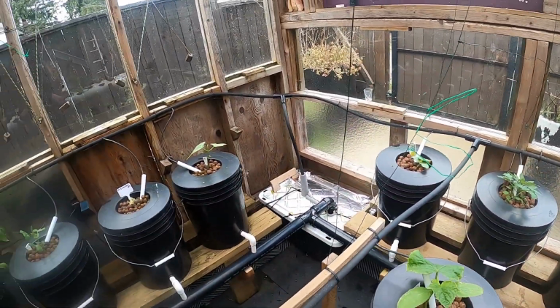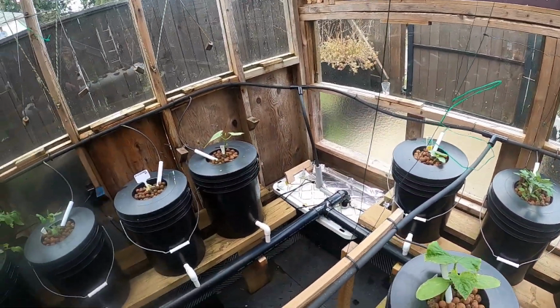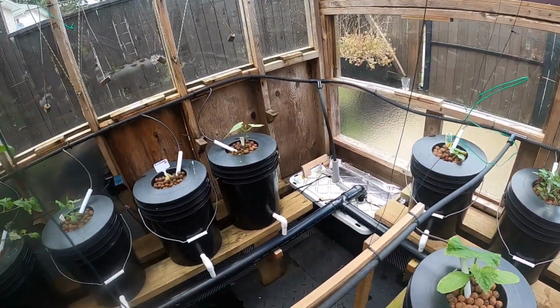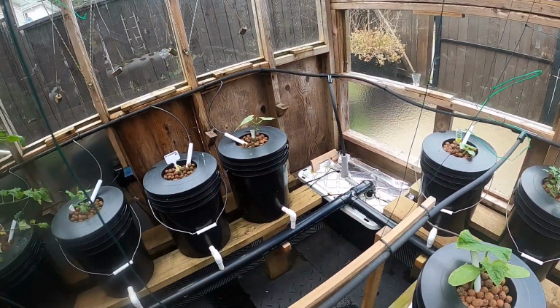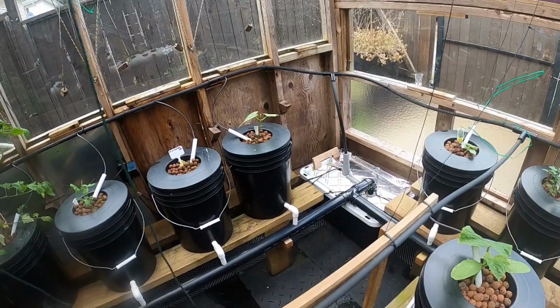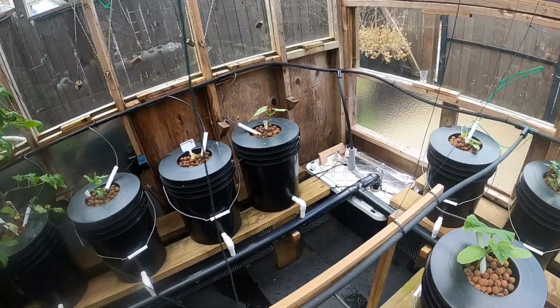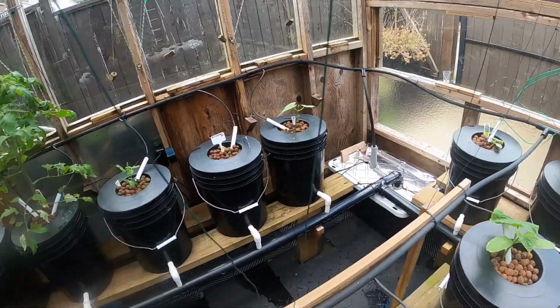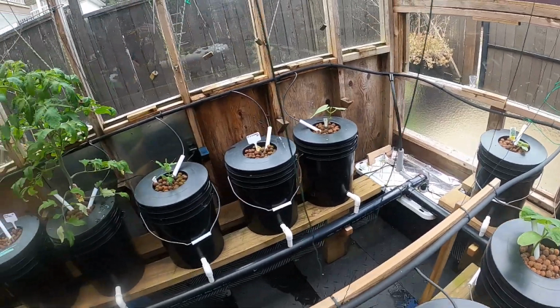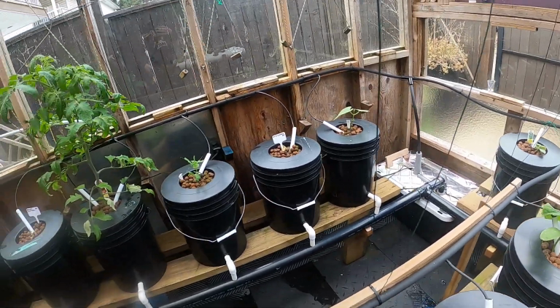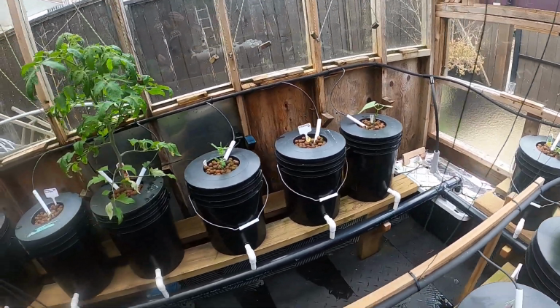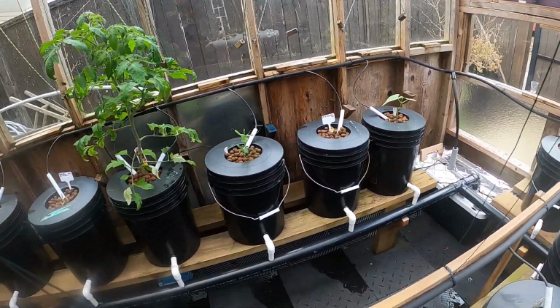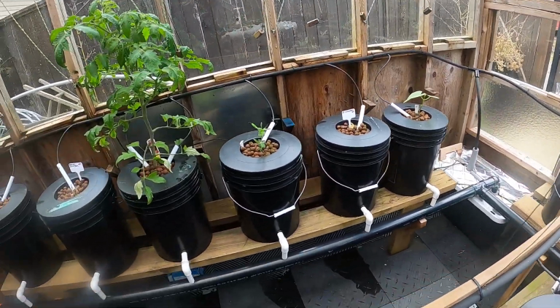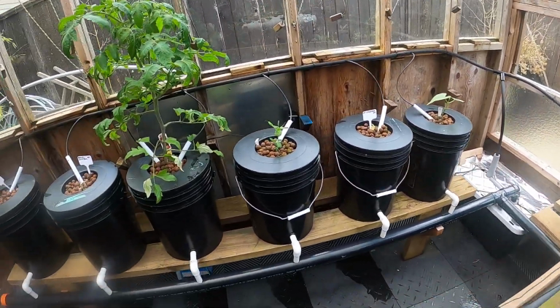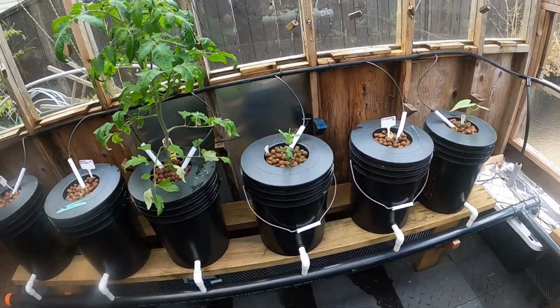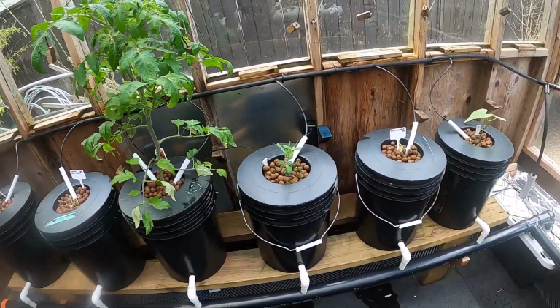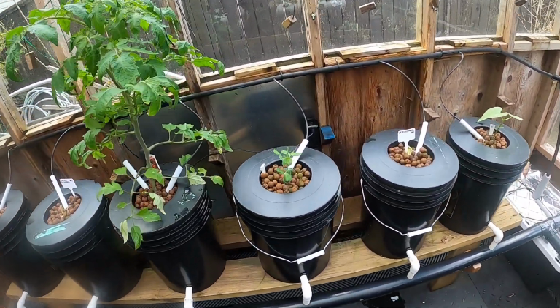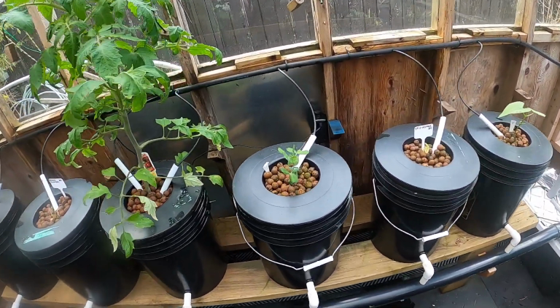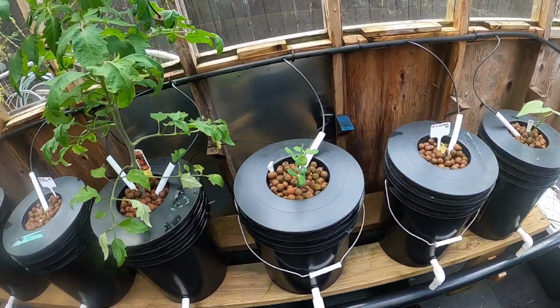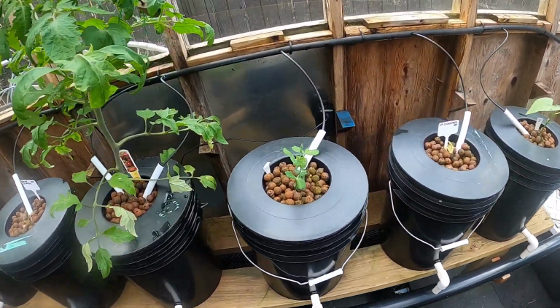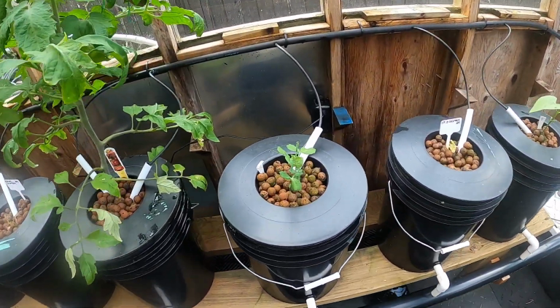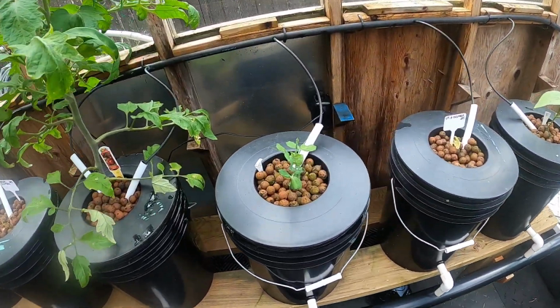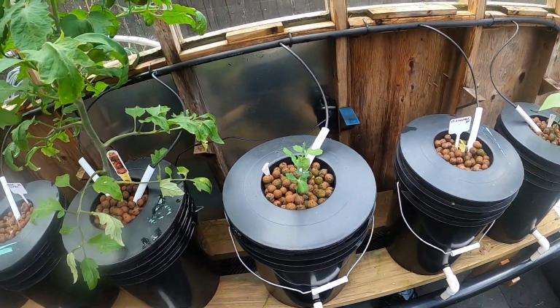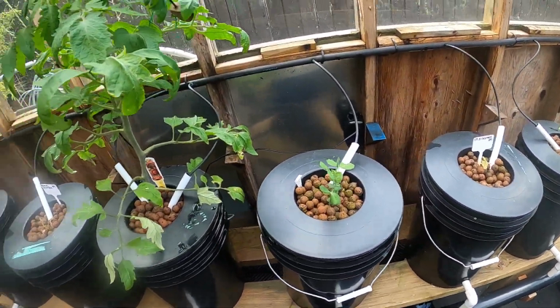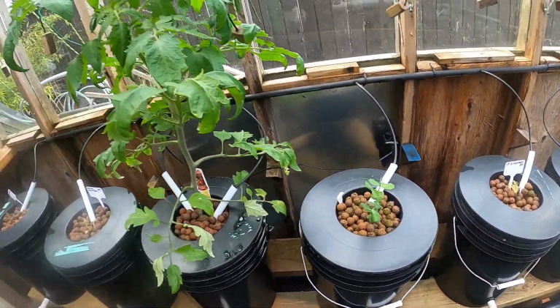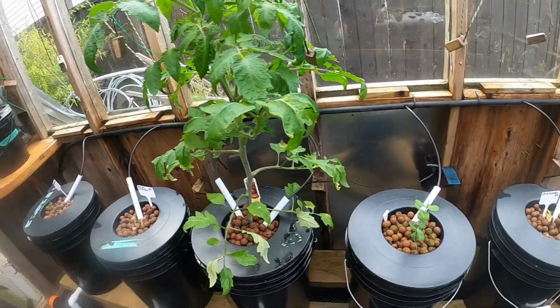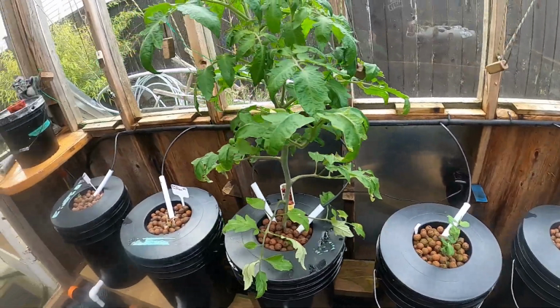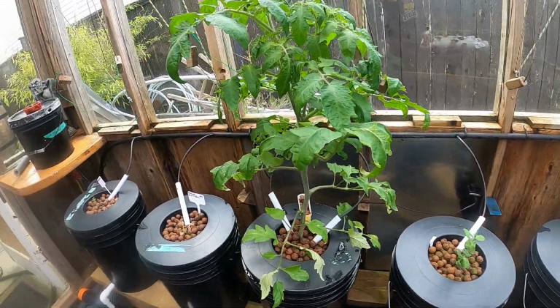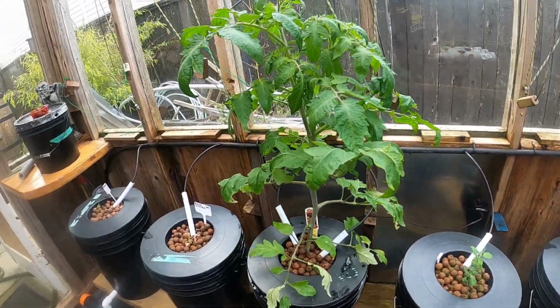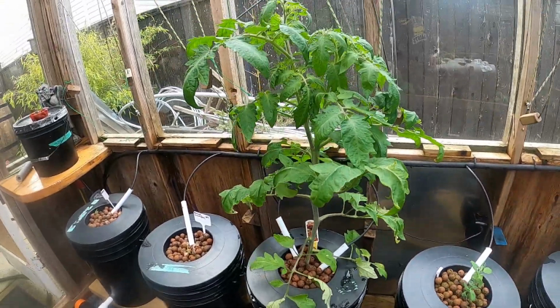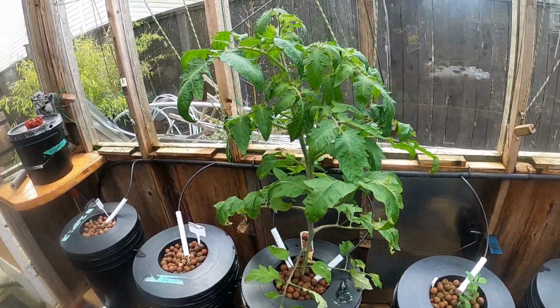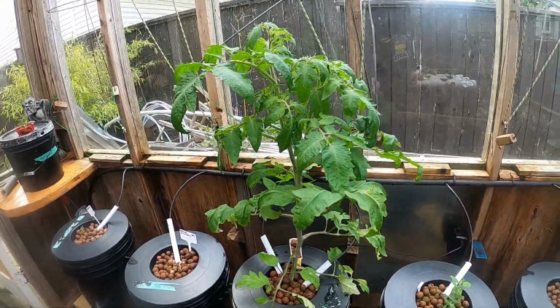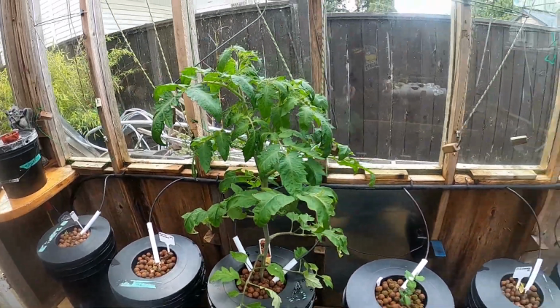I topped up nutrients last week. These peas are getting bigger. Tomato's getting bigger too.